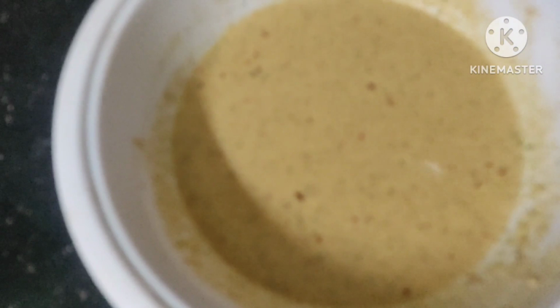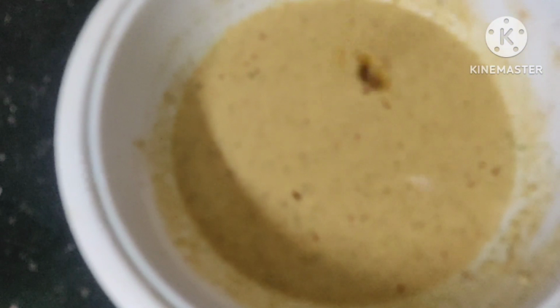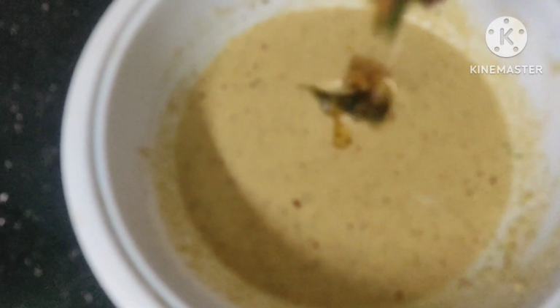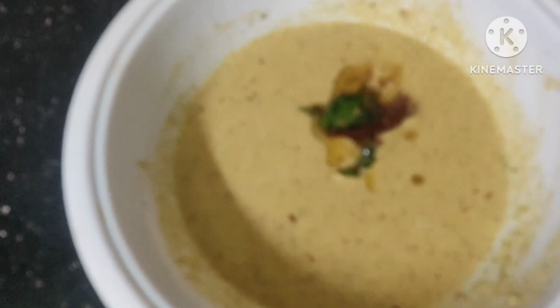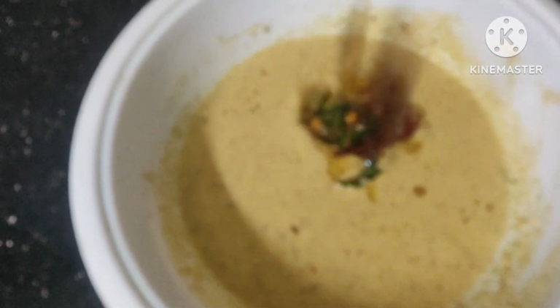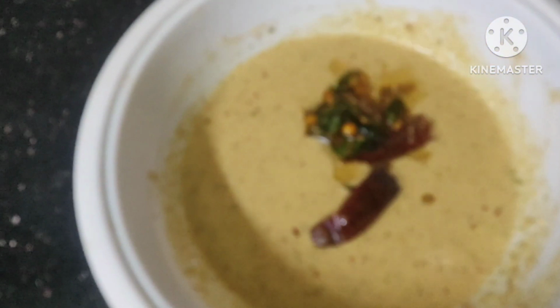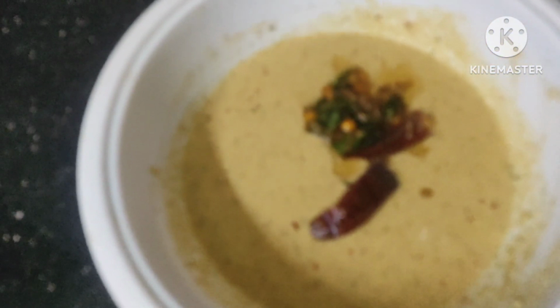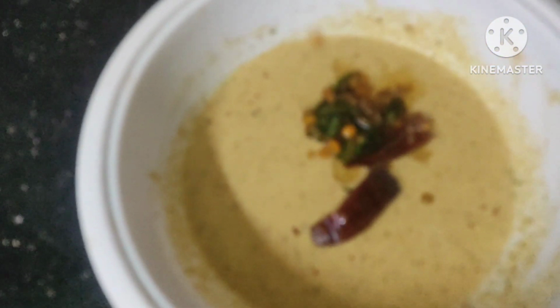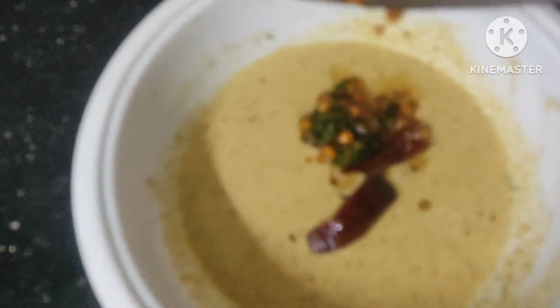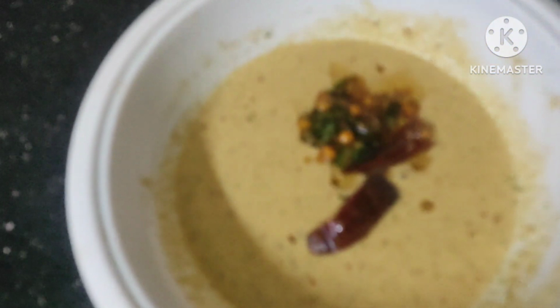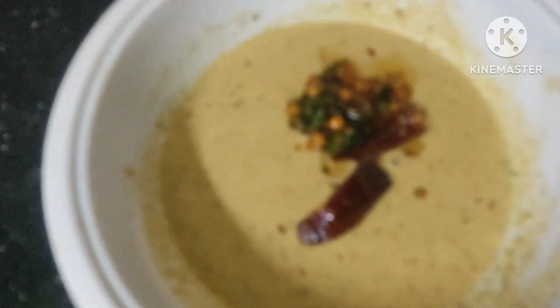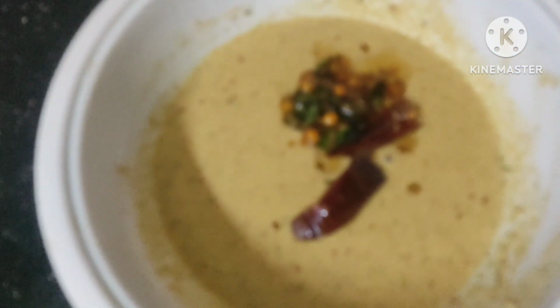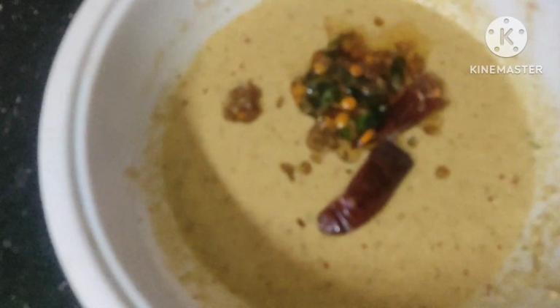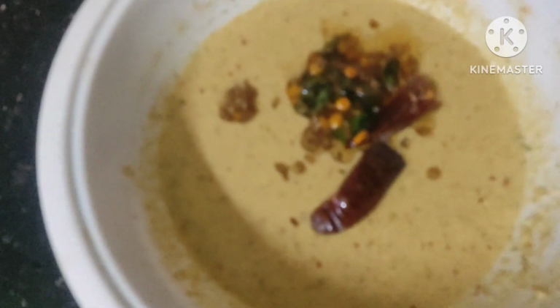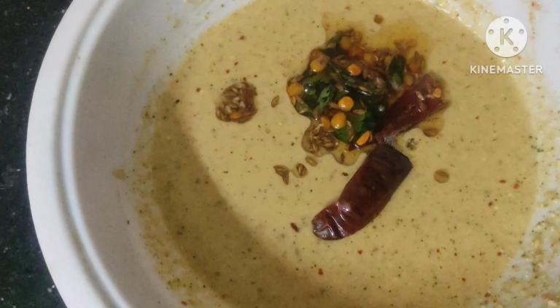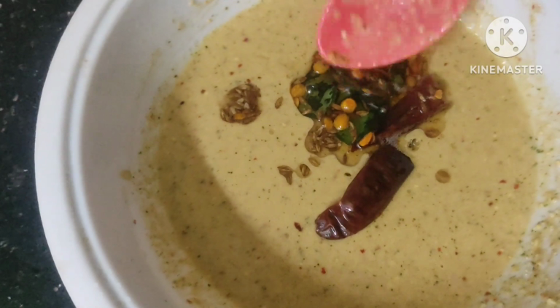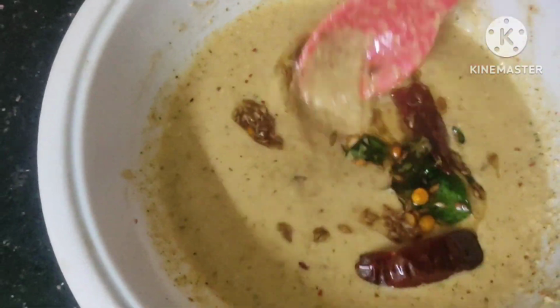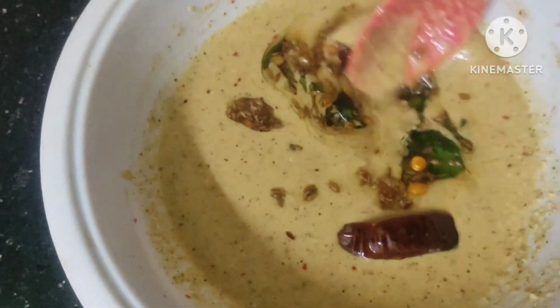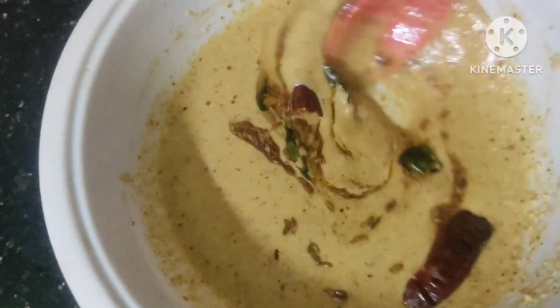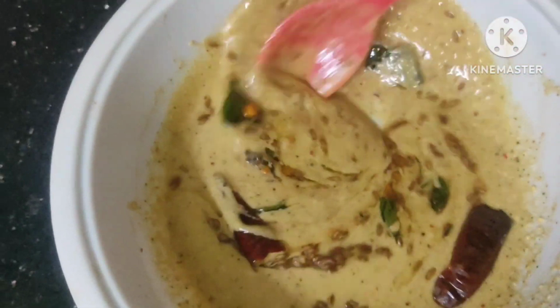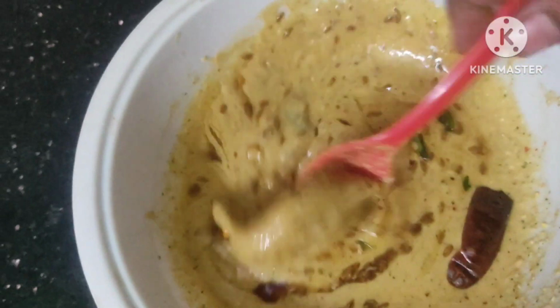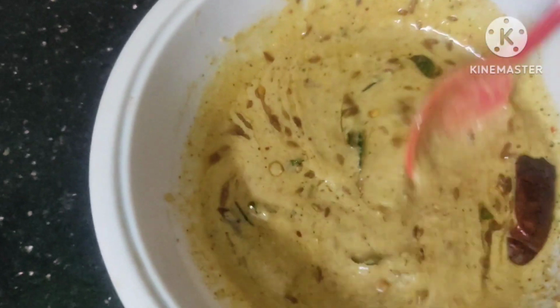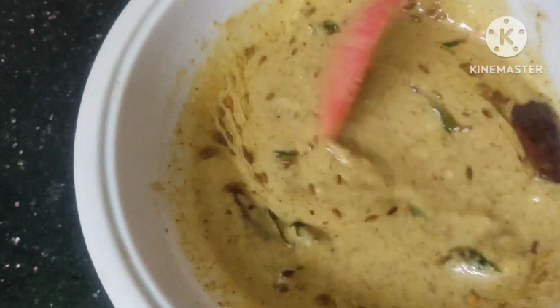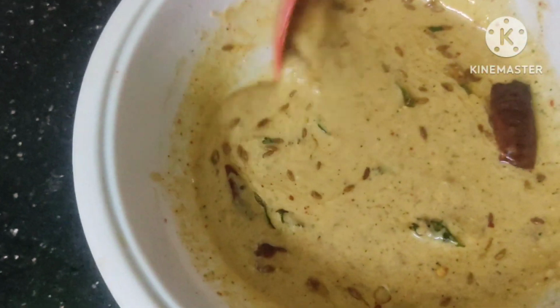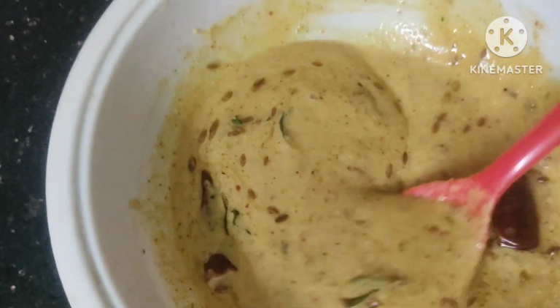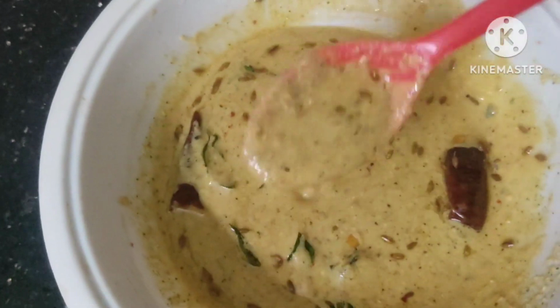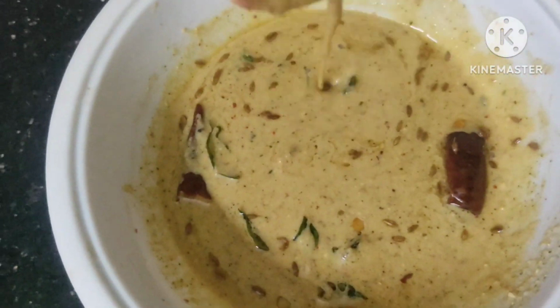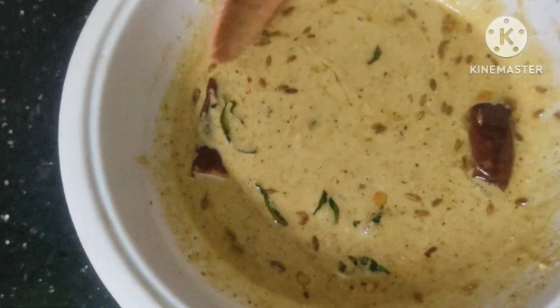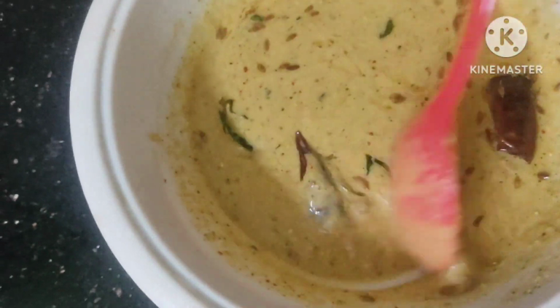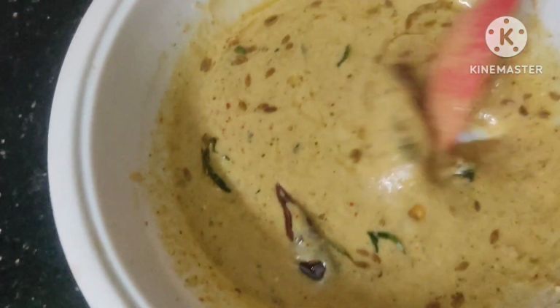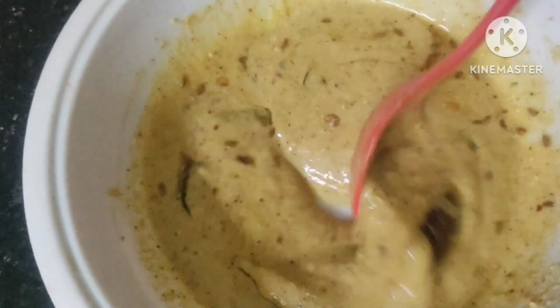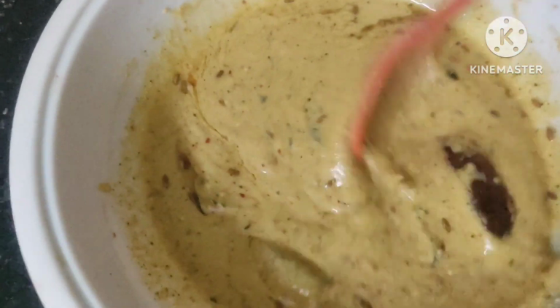Hello friends! I am very excited today. I am going to share a good recipe today. I am going to mix it instant. It is easy to prepare for the meal.